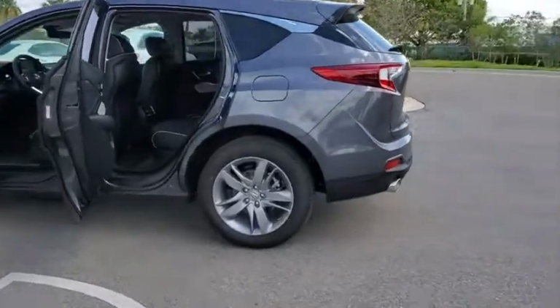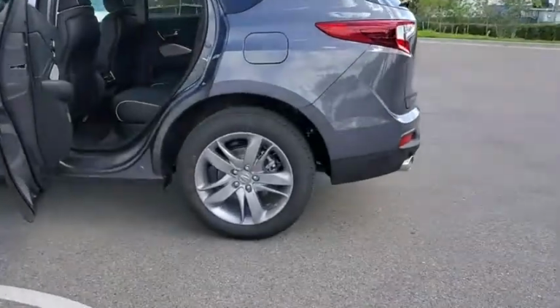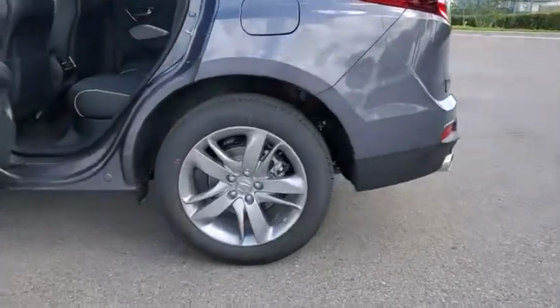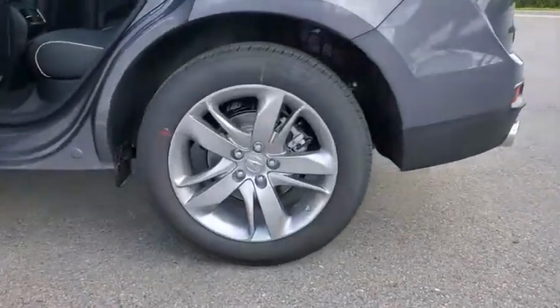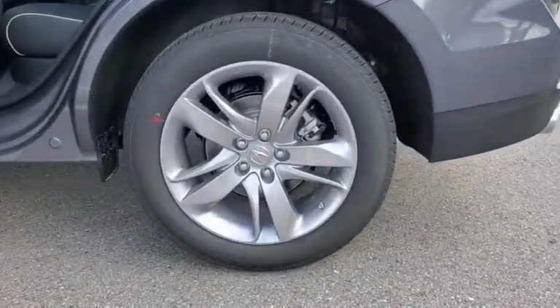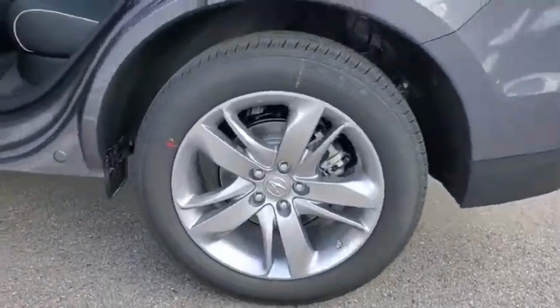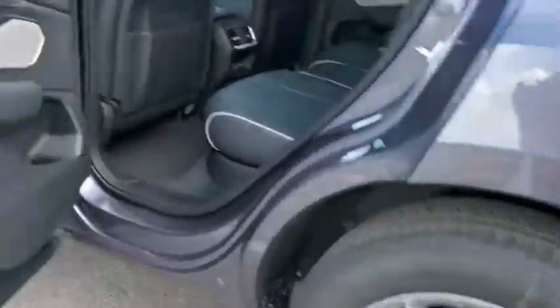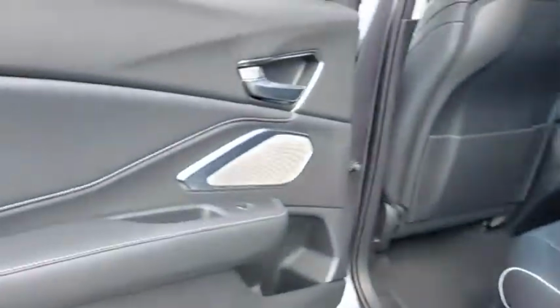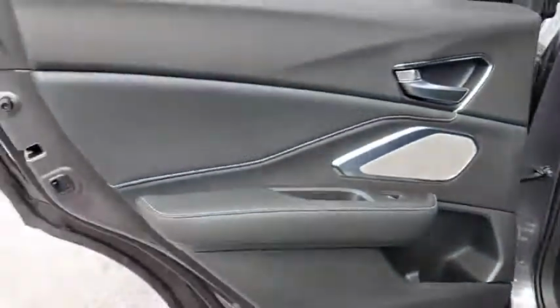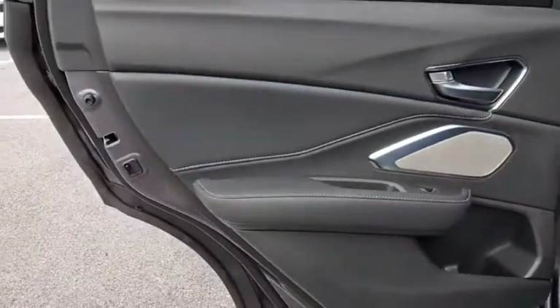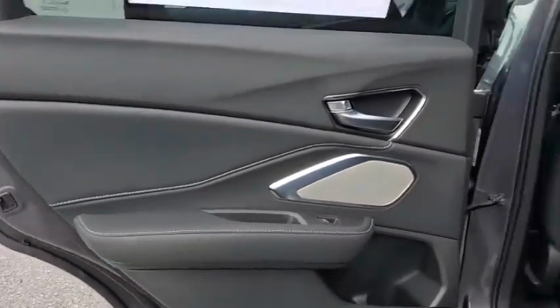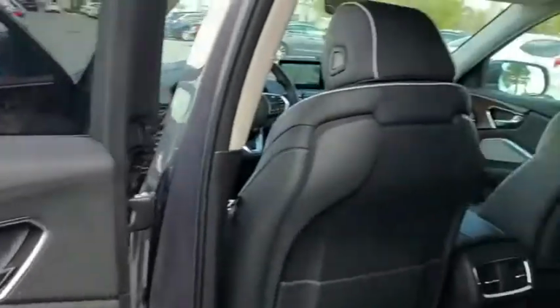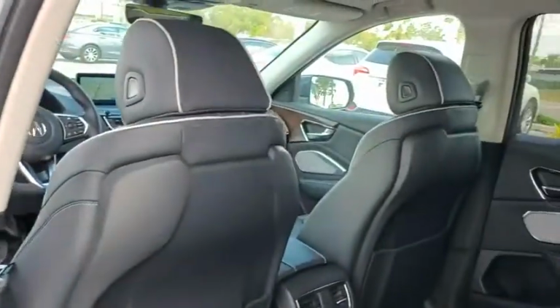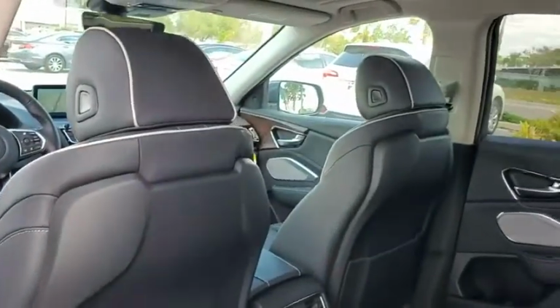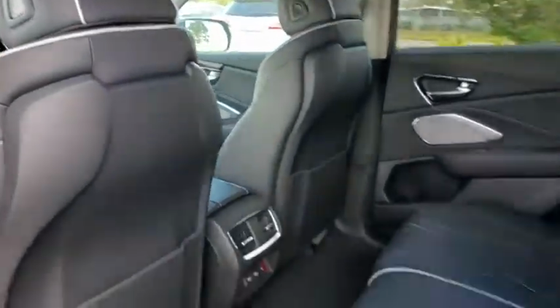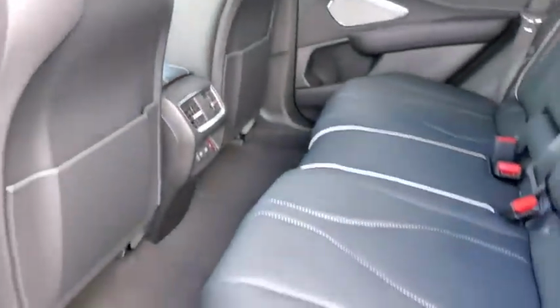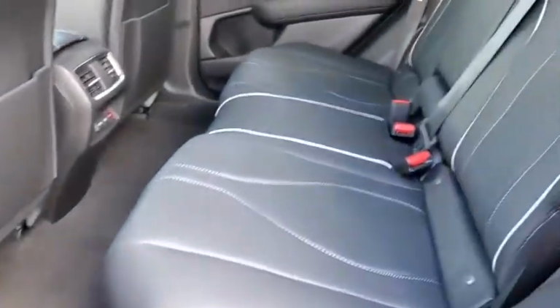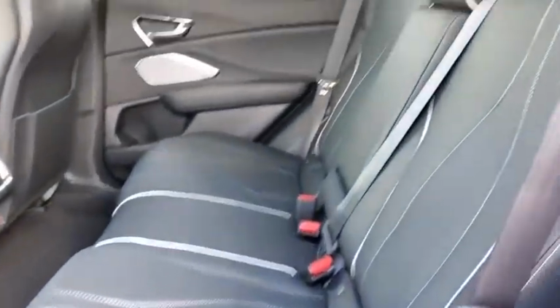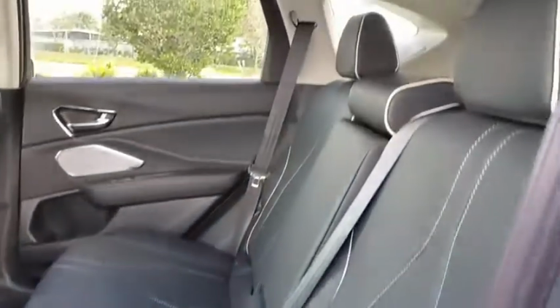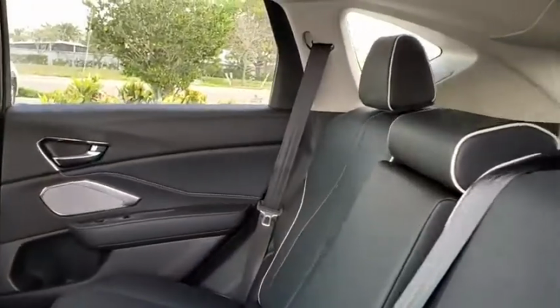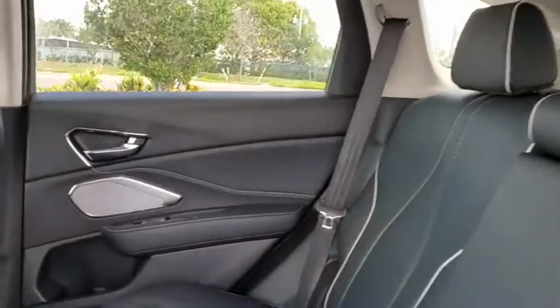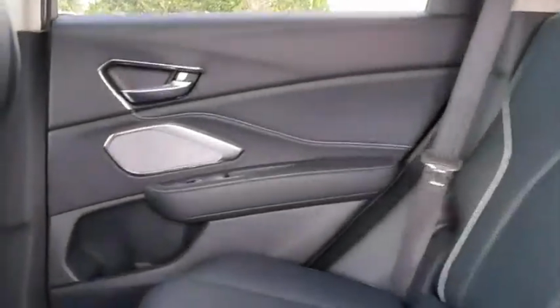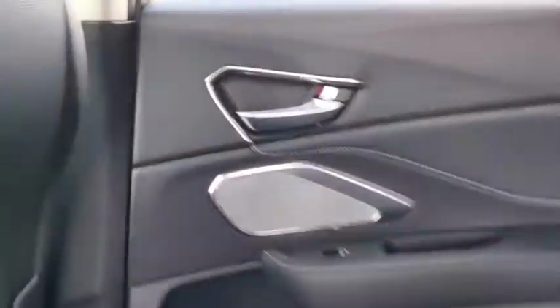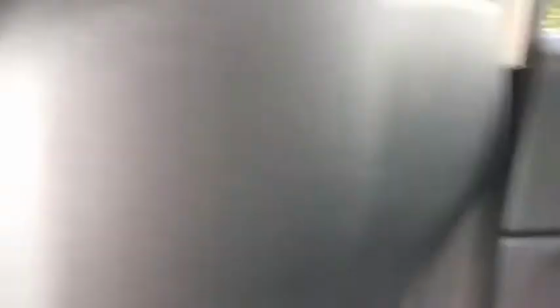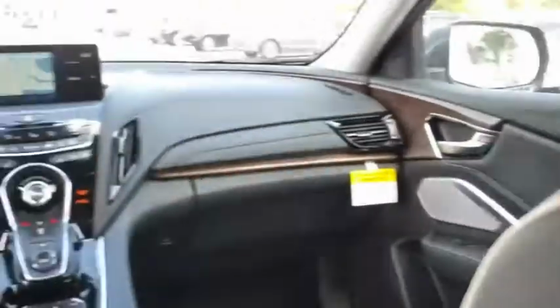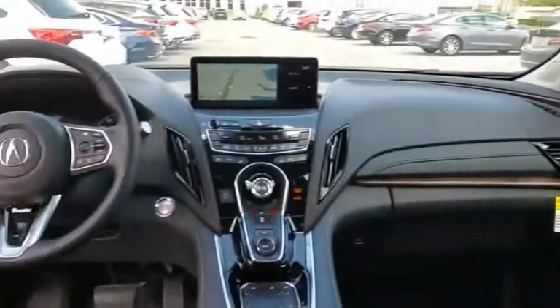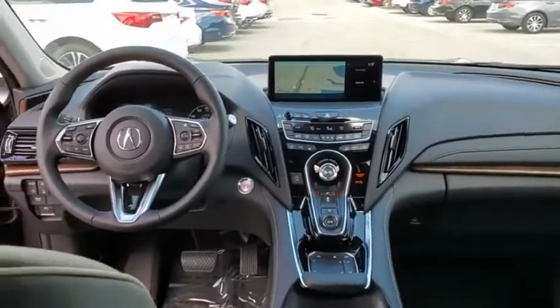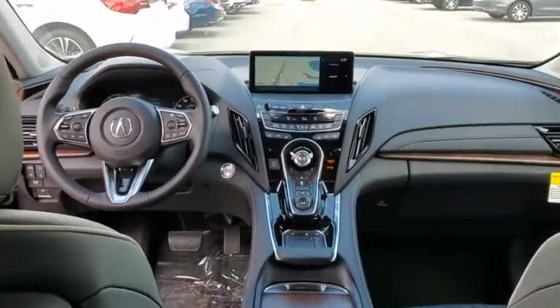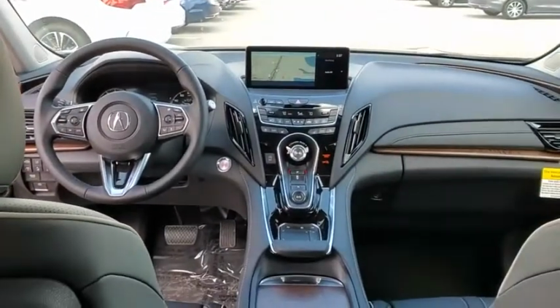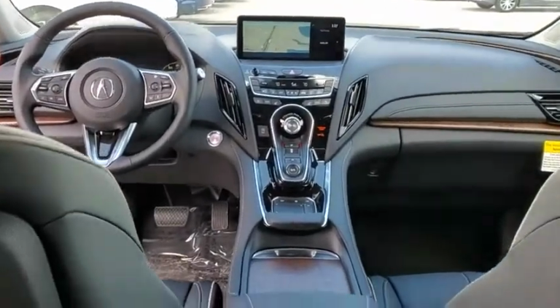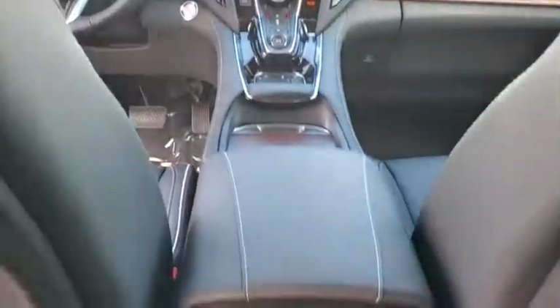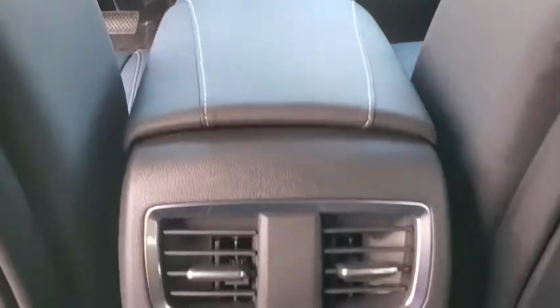Backup camera, keyless entry, power passenger seat, navigation system, power liftgate, traction control, stability control, steering wheel audio controls, lane departure warning, anti-lock braking system, all-wheel drive, leather-wrapped steering wheel, Bluetooth.